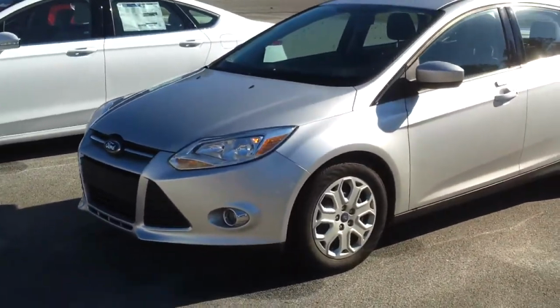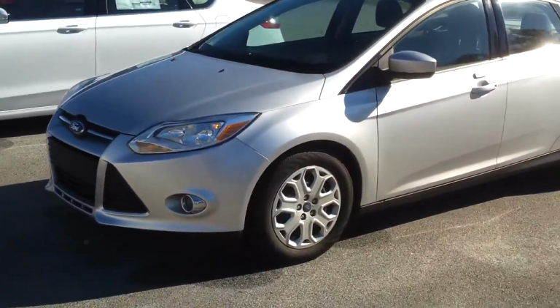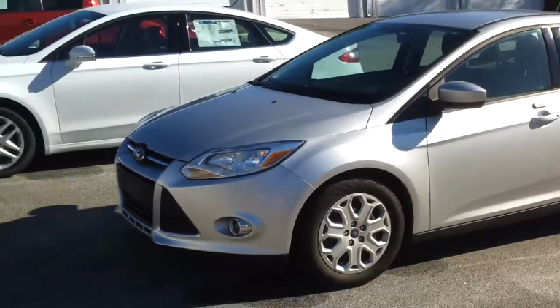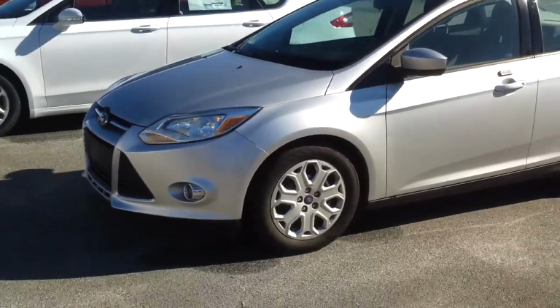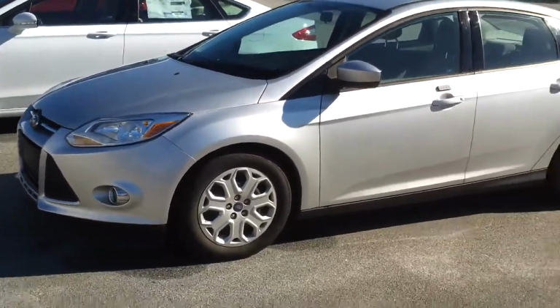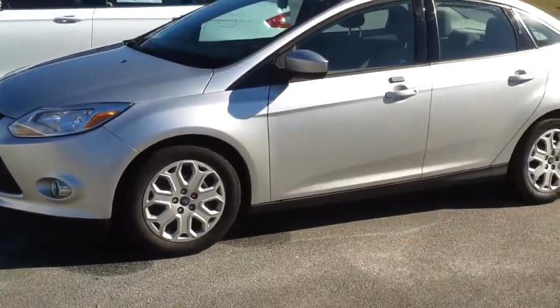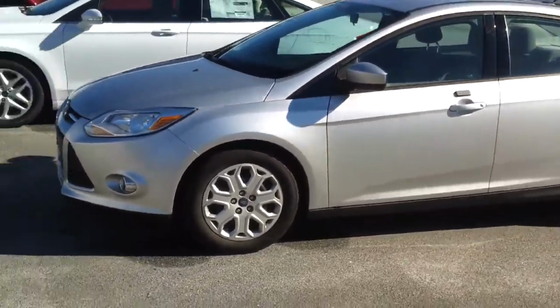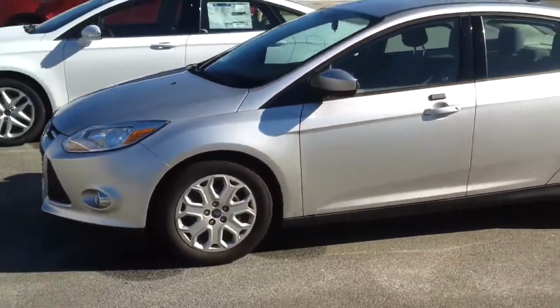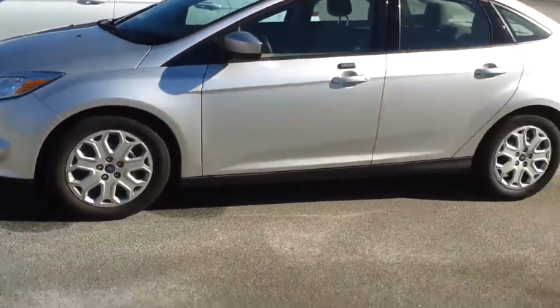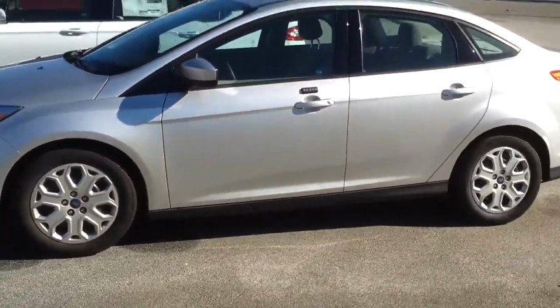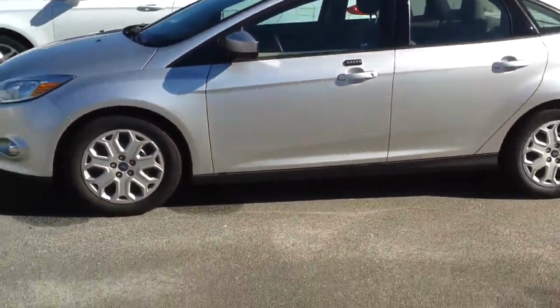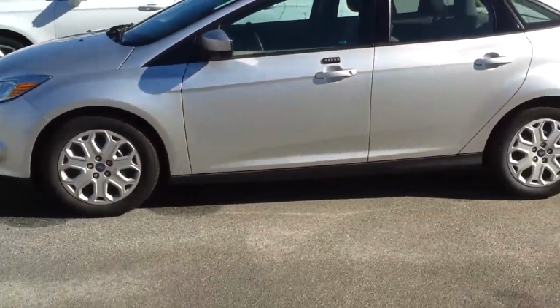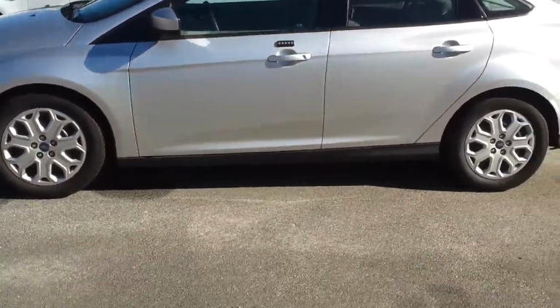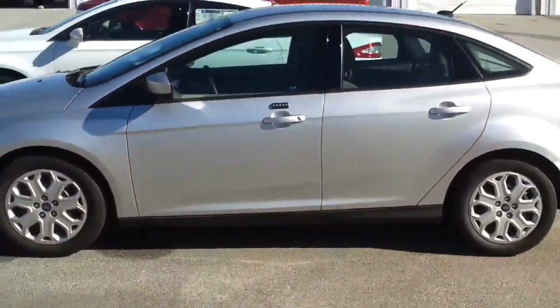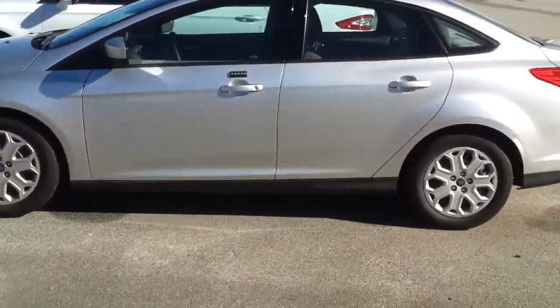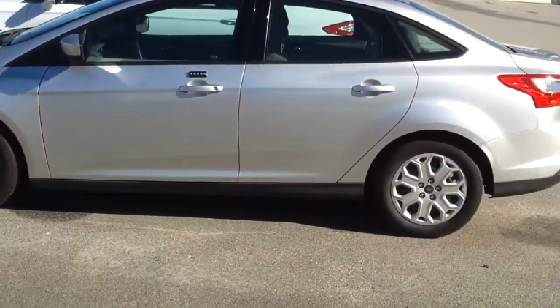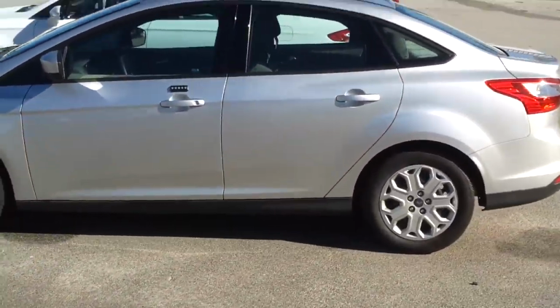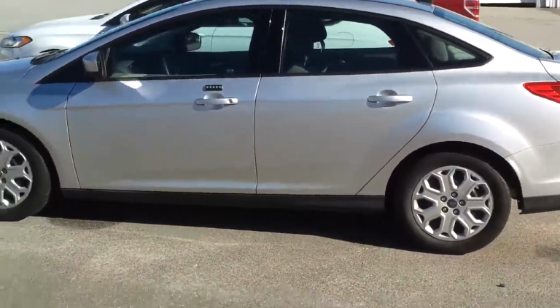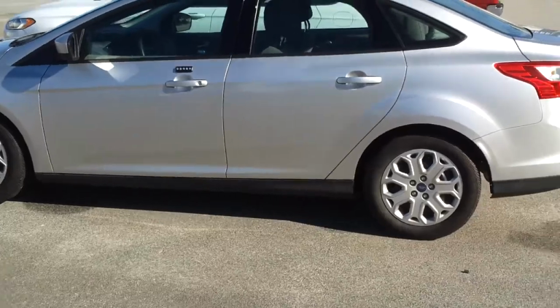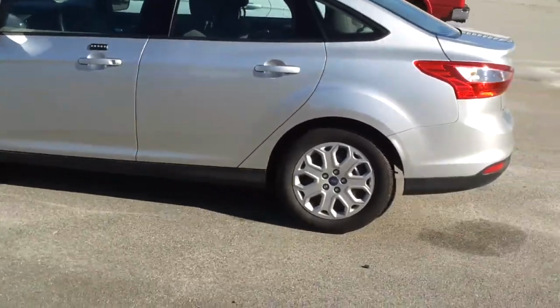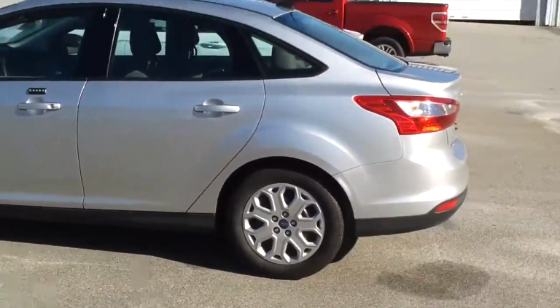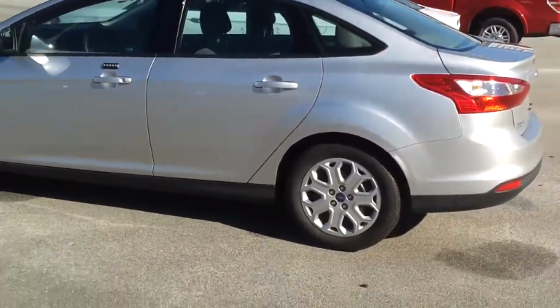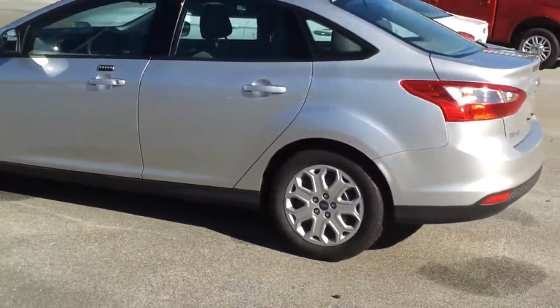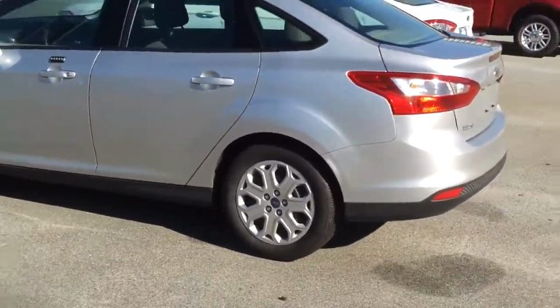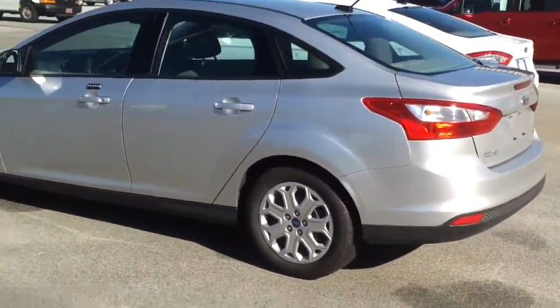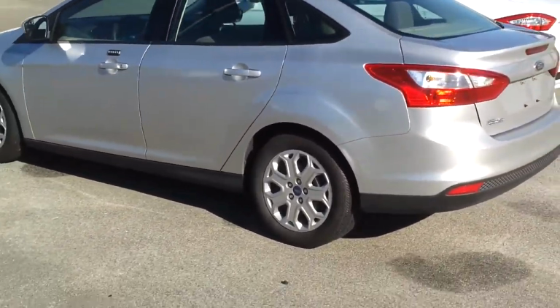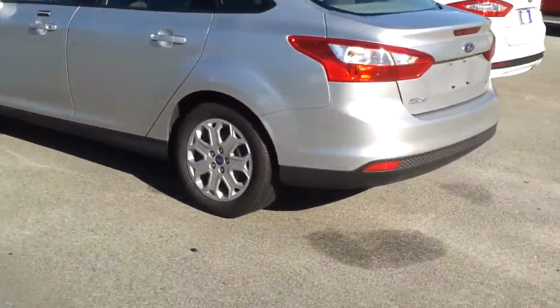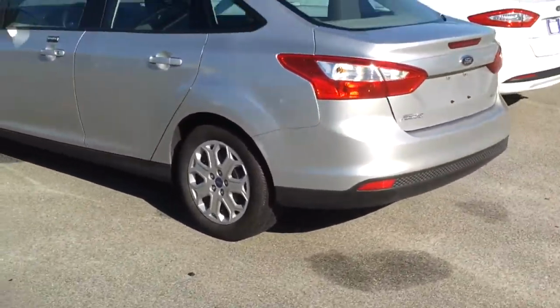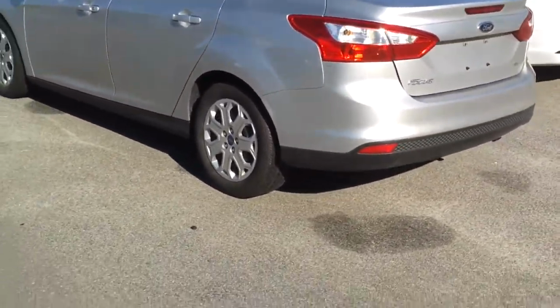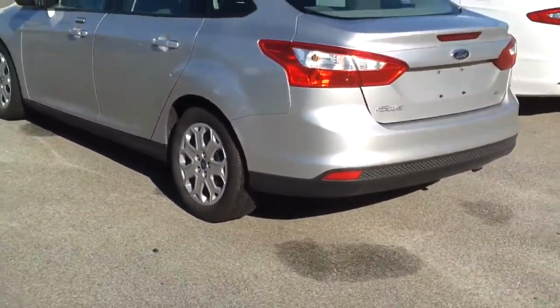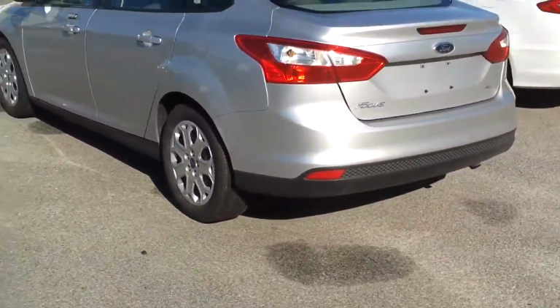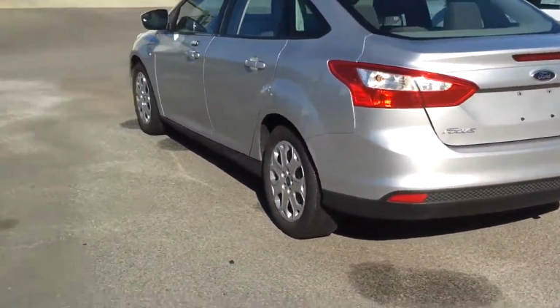It was sold new here and then traded in. There's not but 18,000 miles on it, so it's a good bit less miles than even the Fusion.